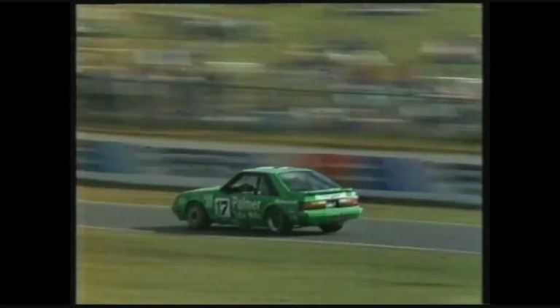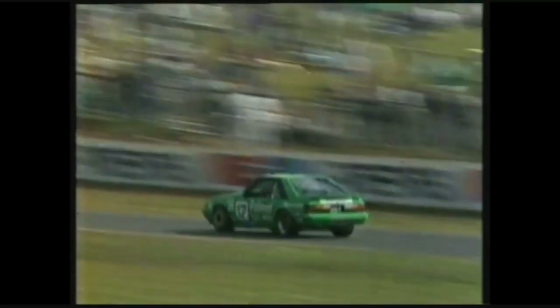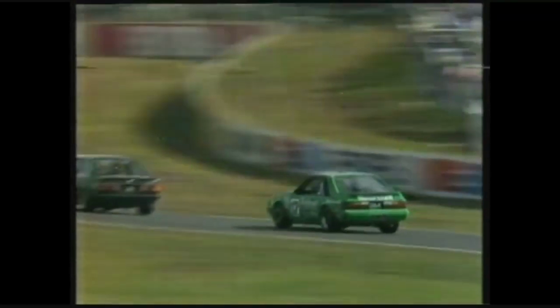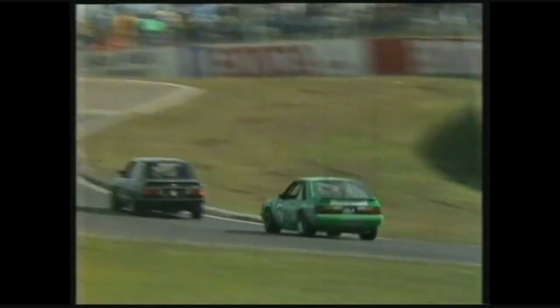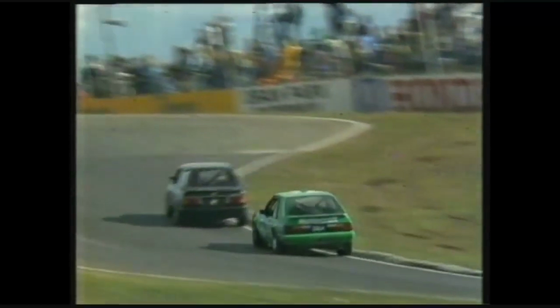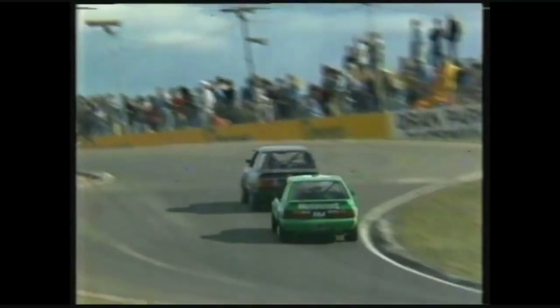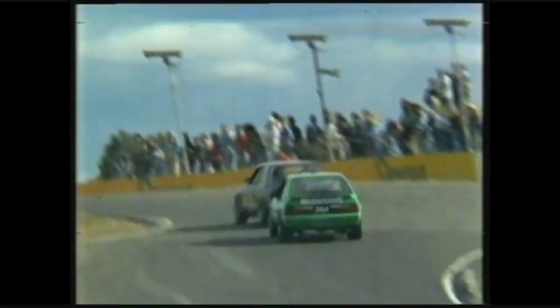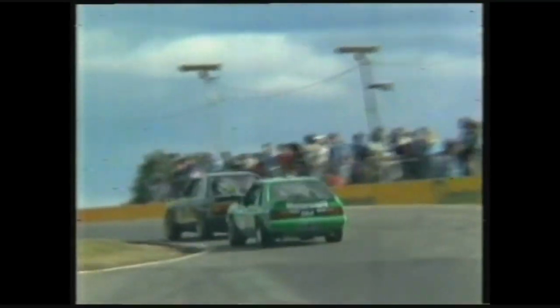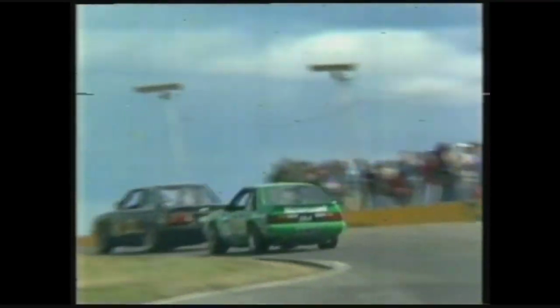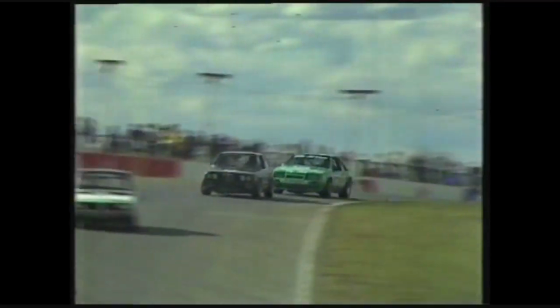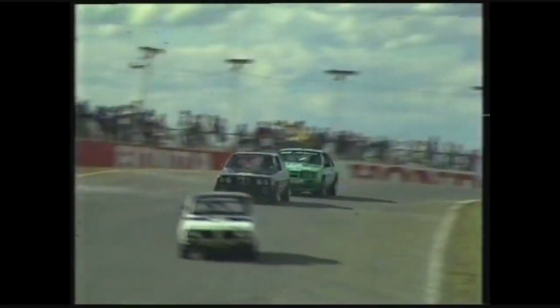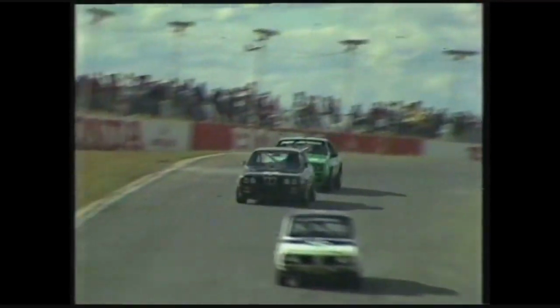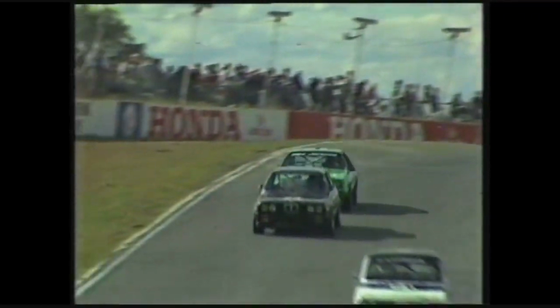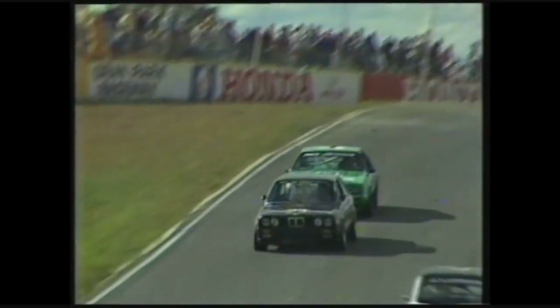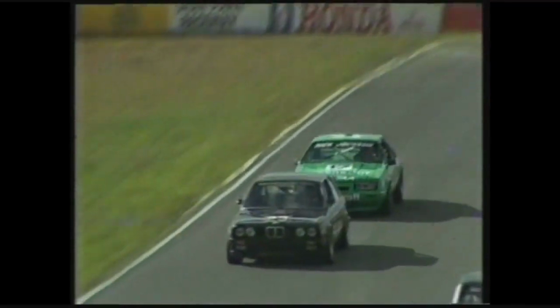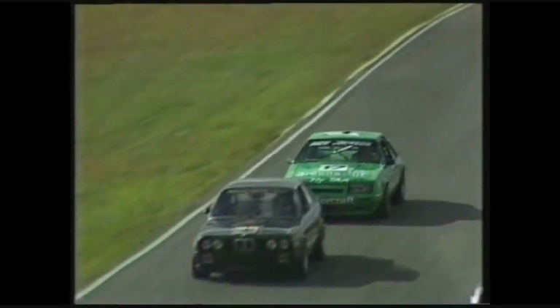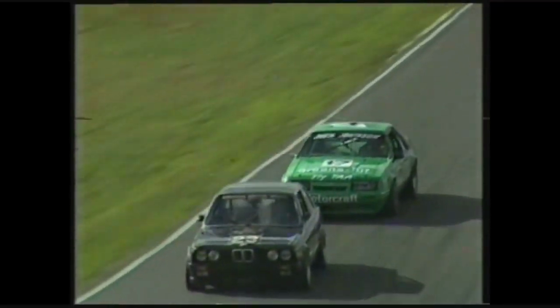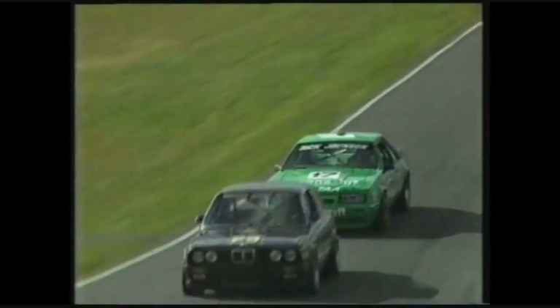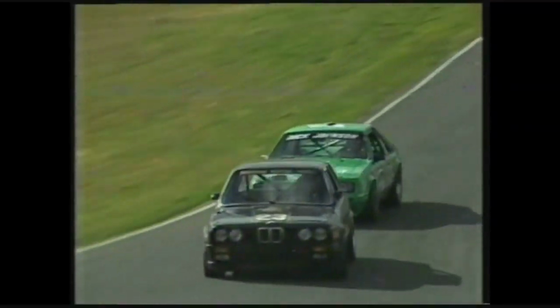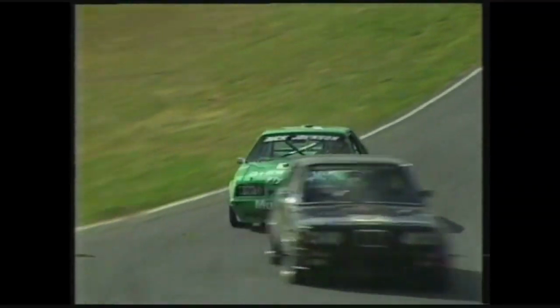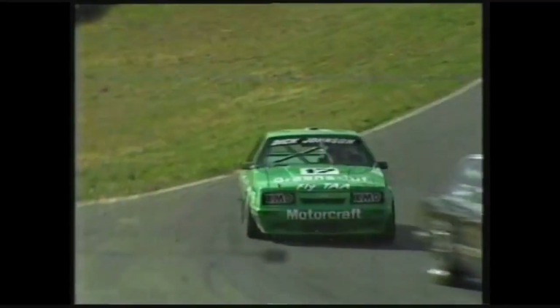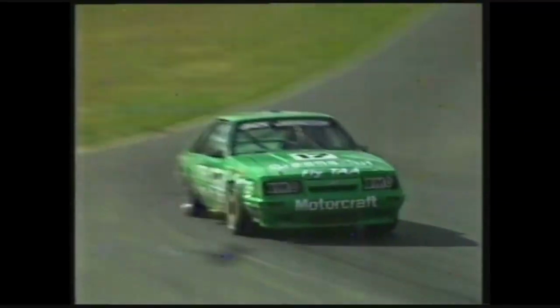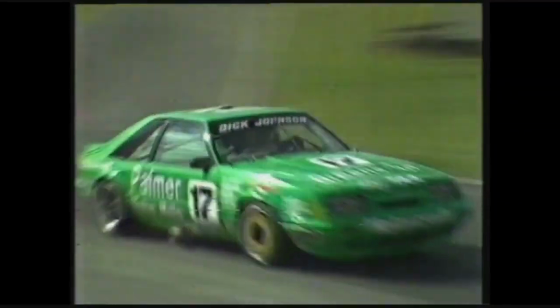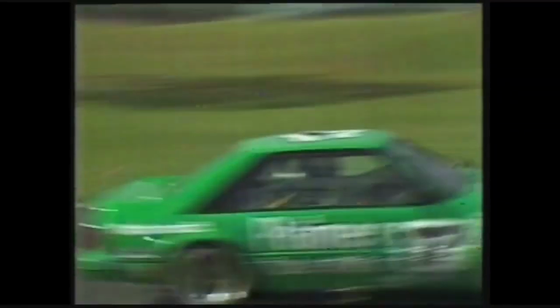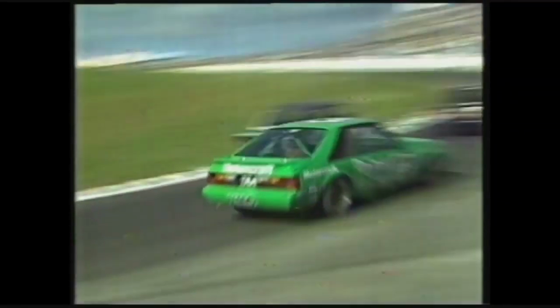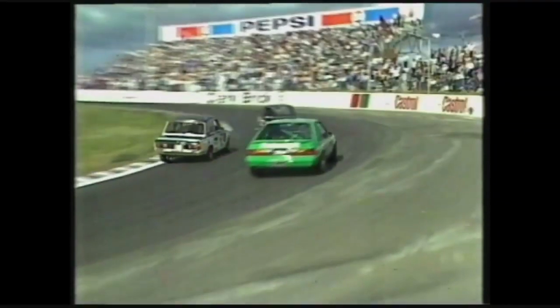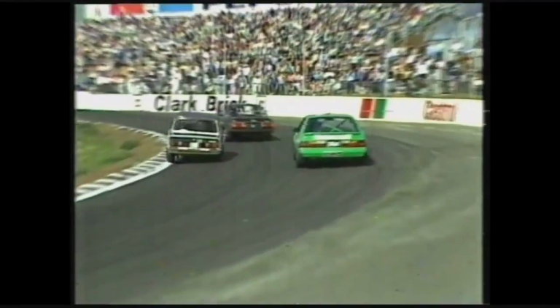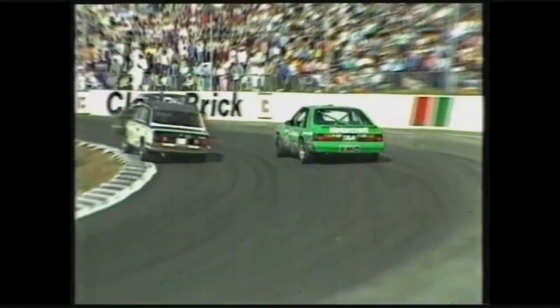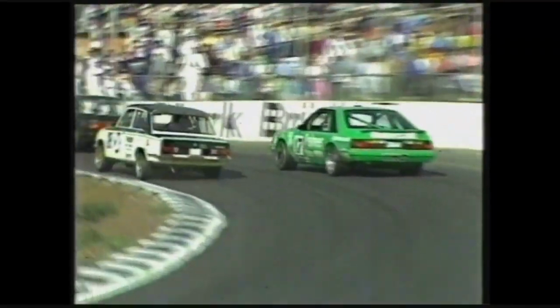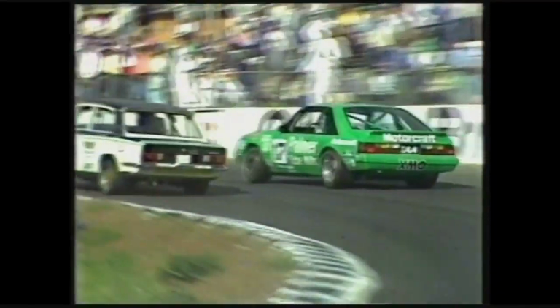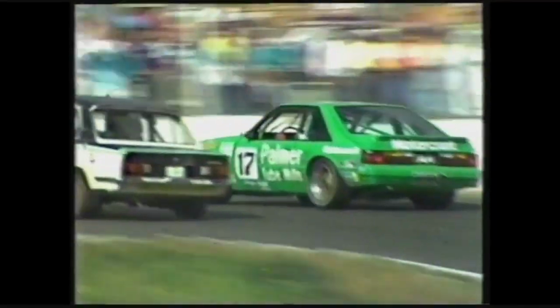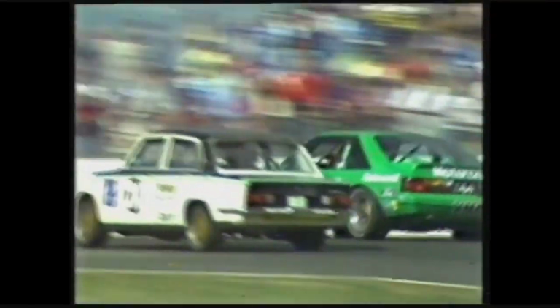Jim Richards' teammate, the new BMW 323 of Tony Longhurst, he's running further back in the field. Of course he's running in the 2 to 3 litre class against such as the Toyota Supra earlier on.